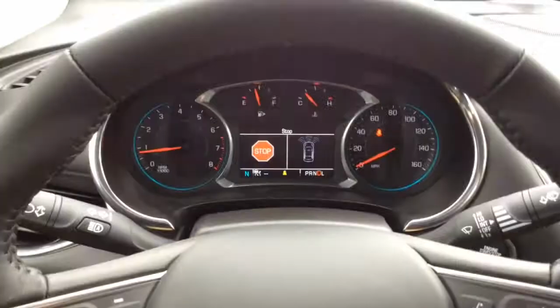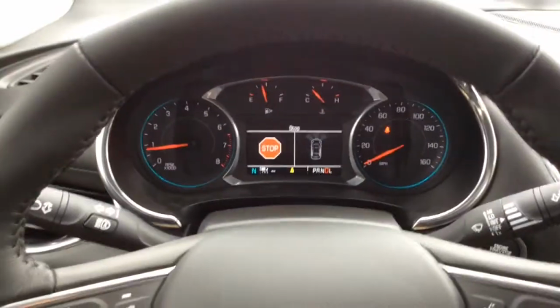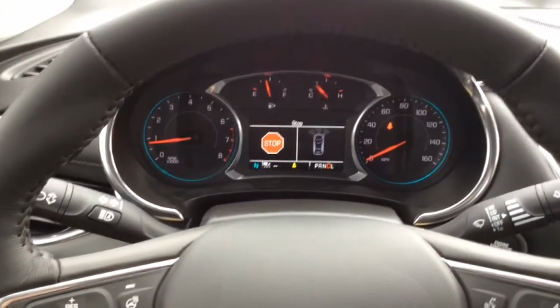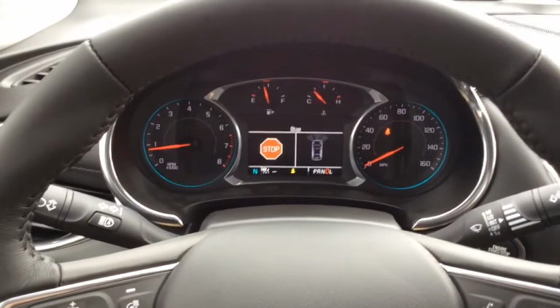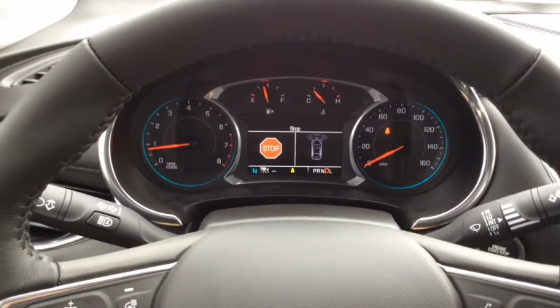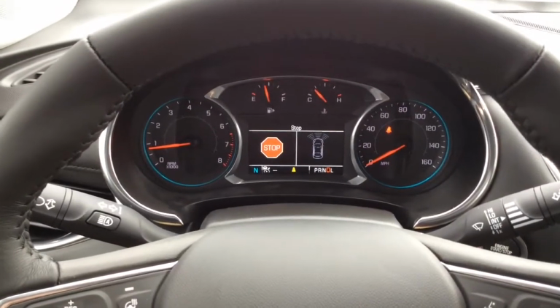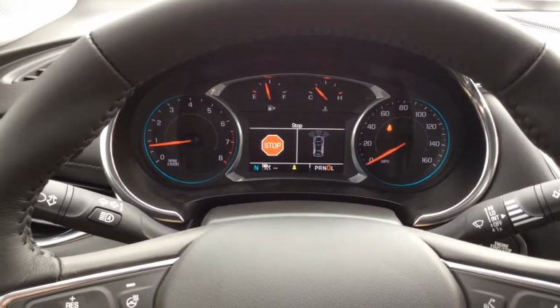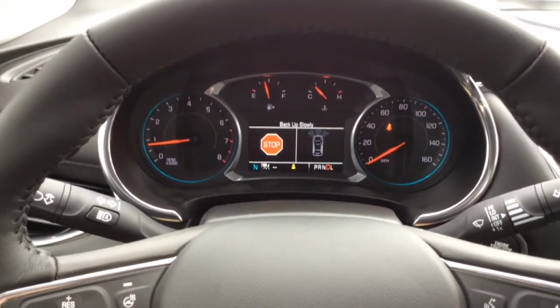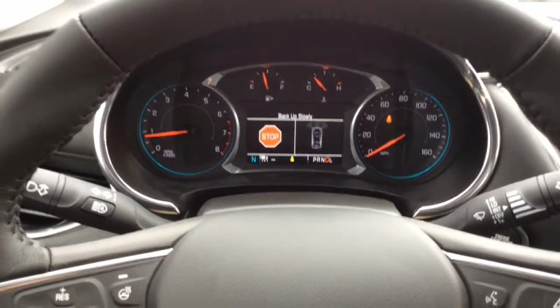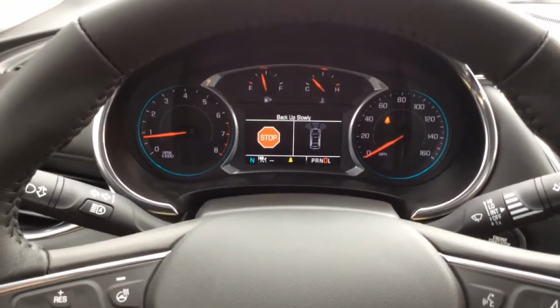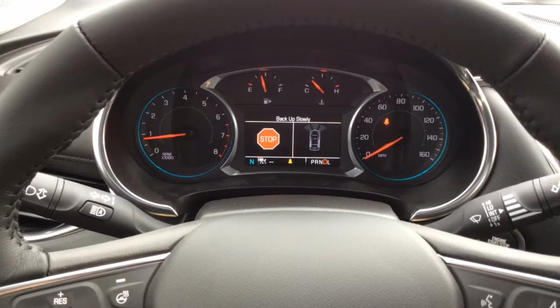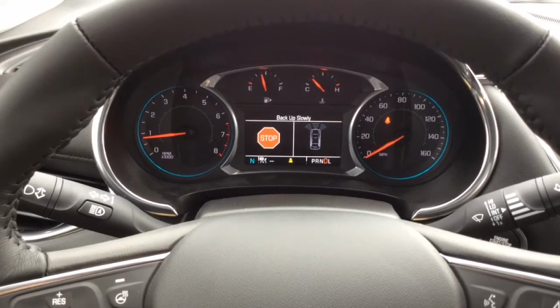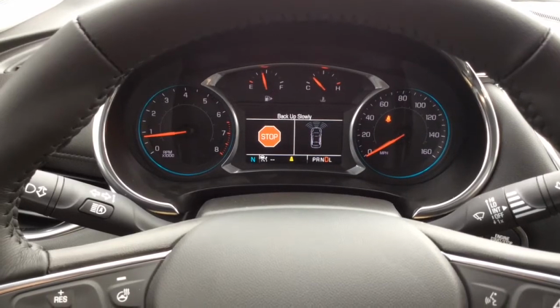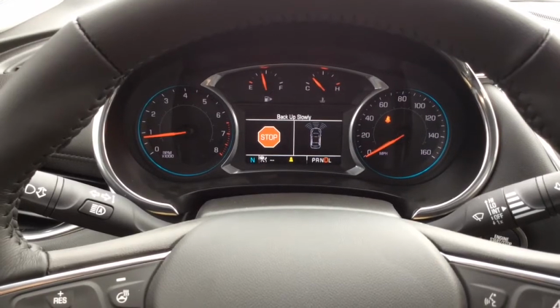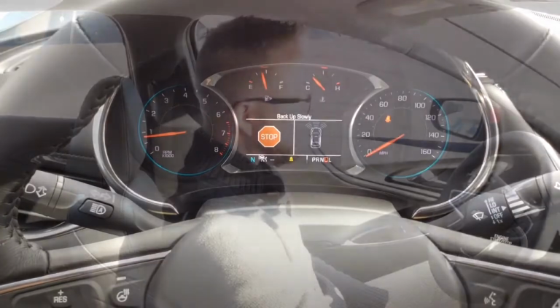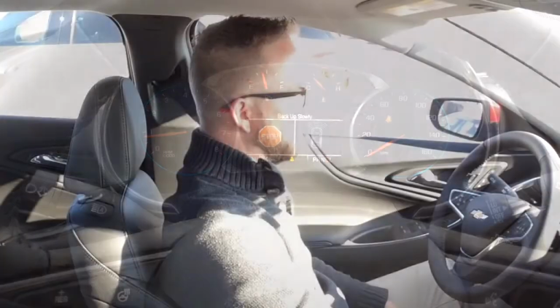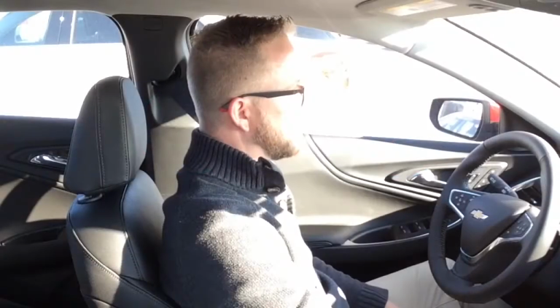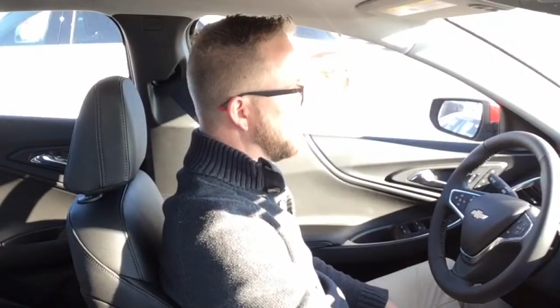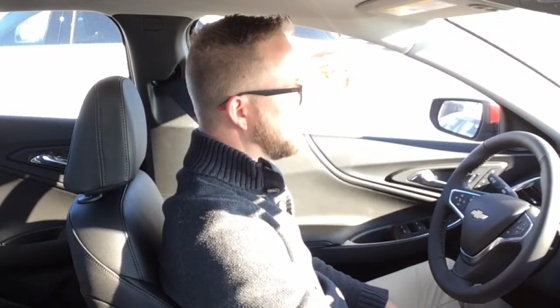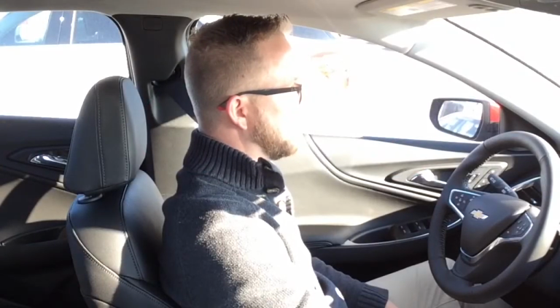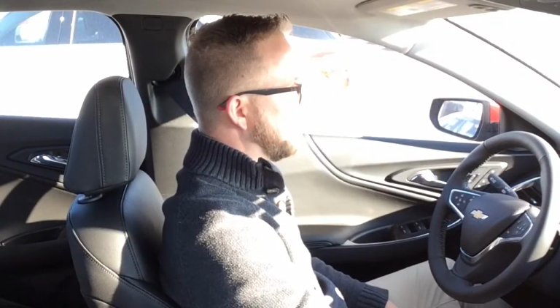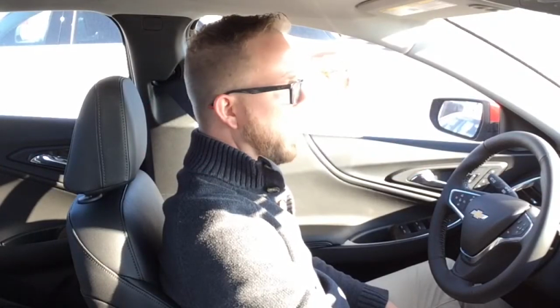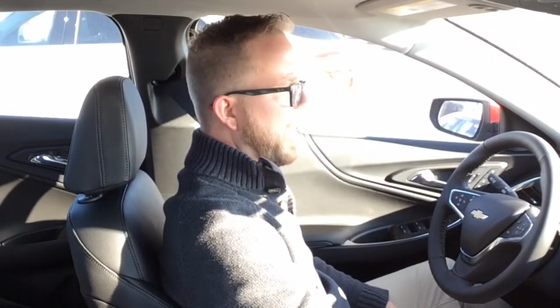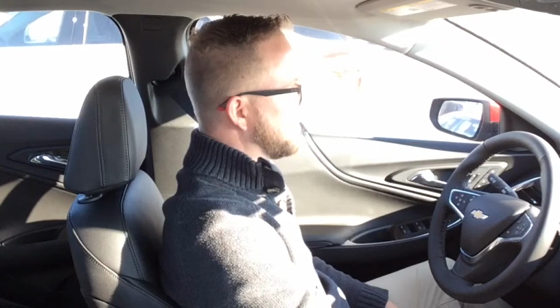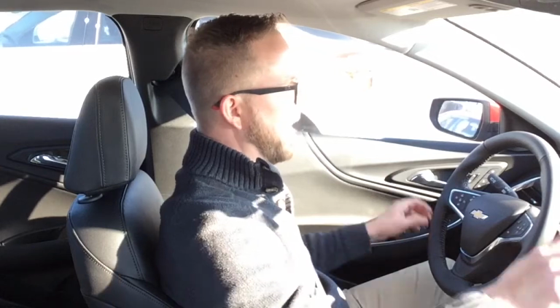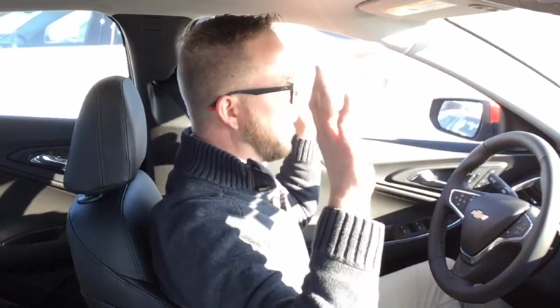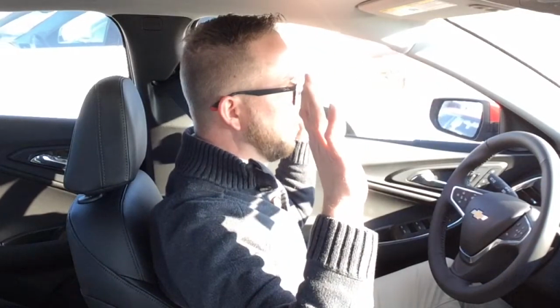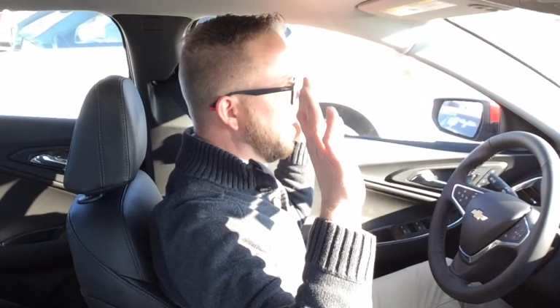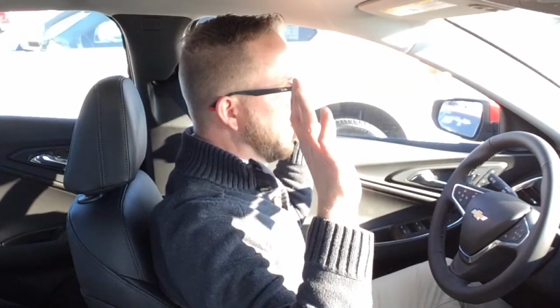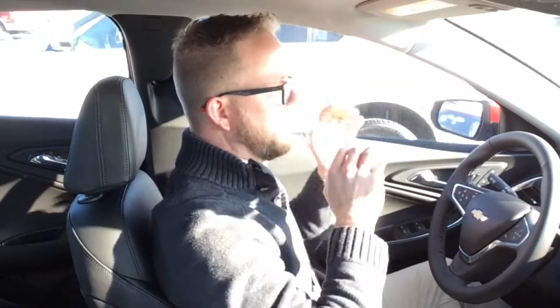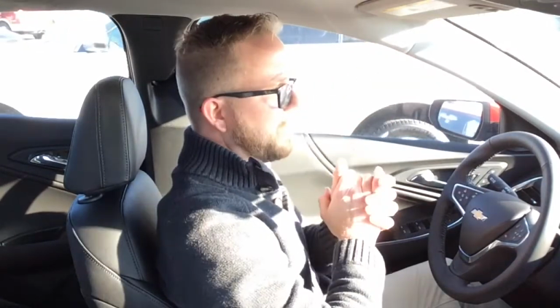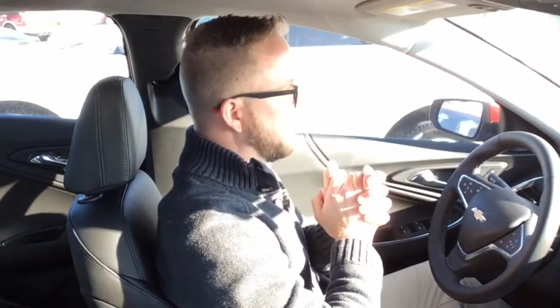The car just told me to stop, so I put the brake on and it's telling me to back up slowly. The steering wheel shook just a little bit — my hands are off the wheel and it's telling me to back up slowly.